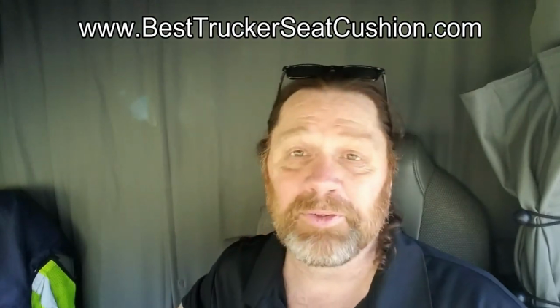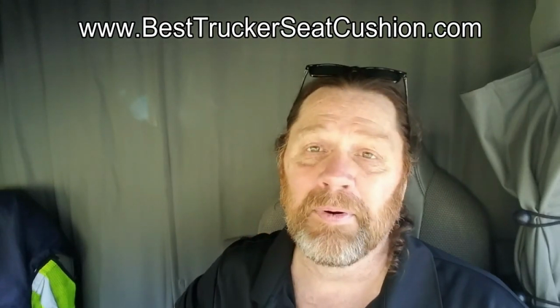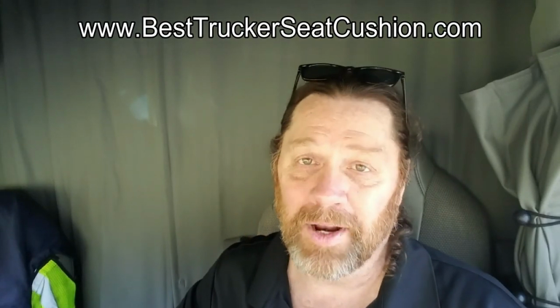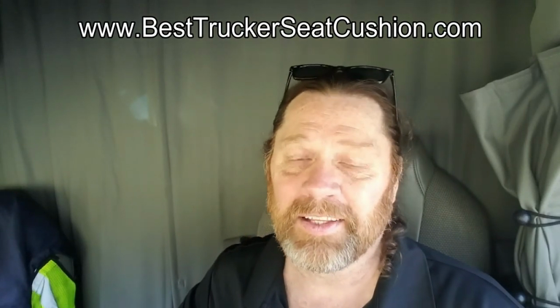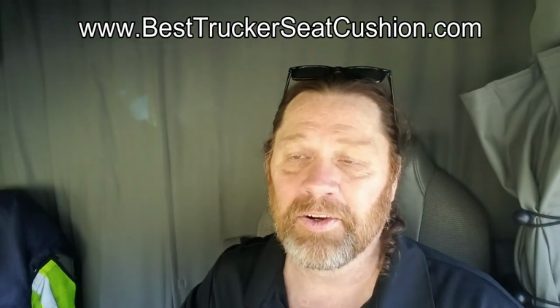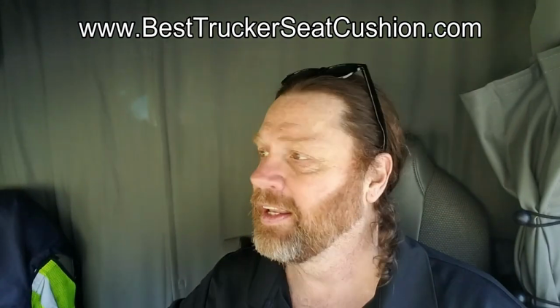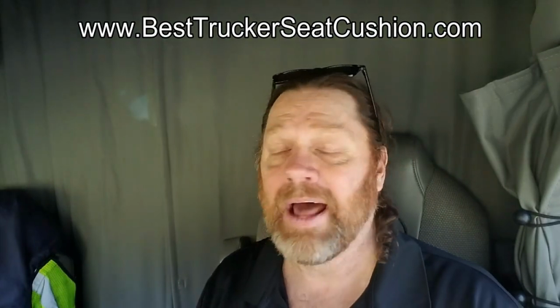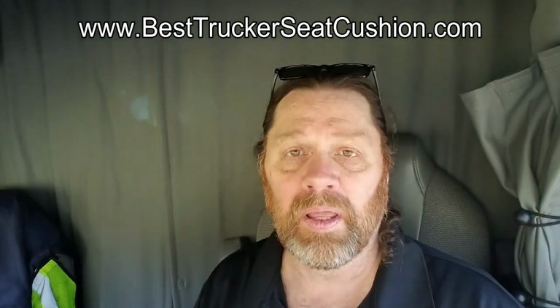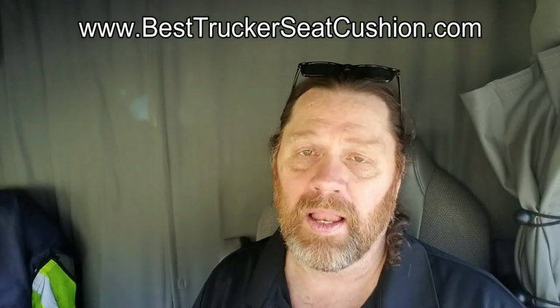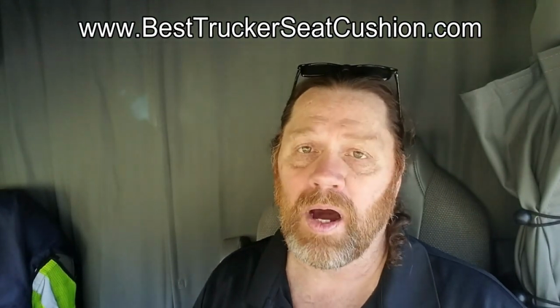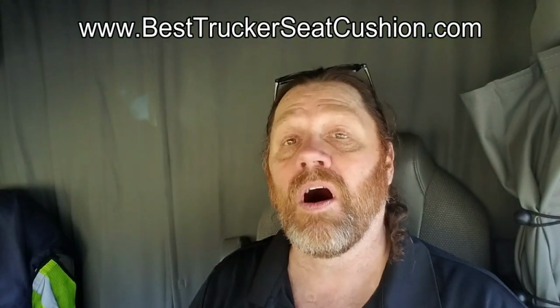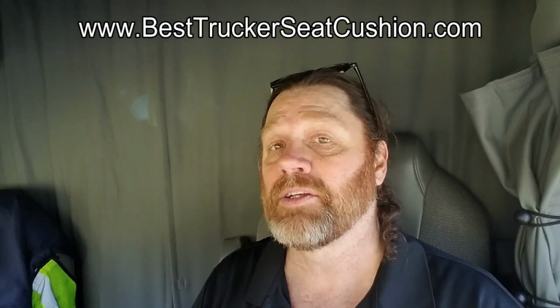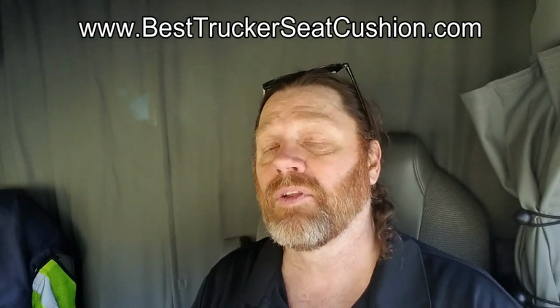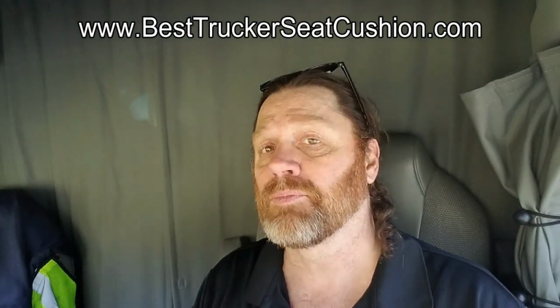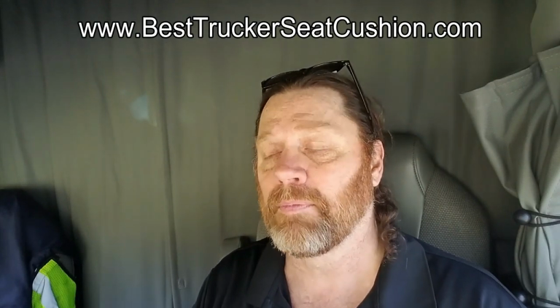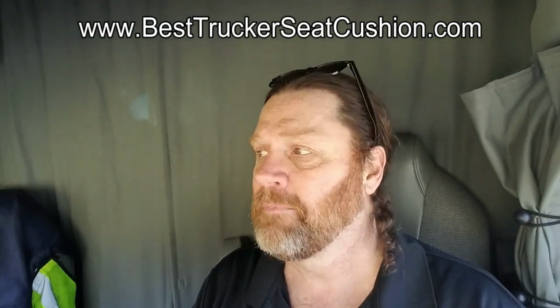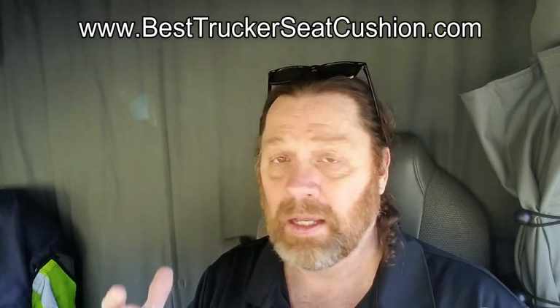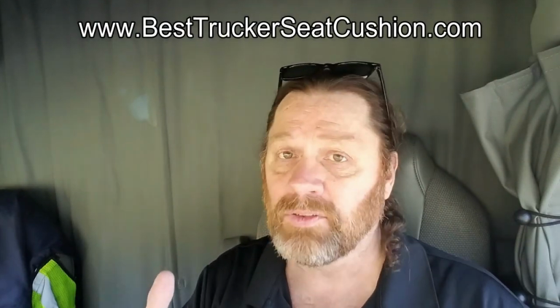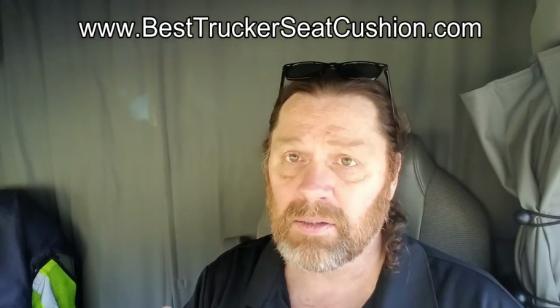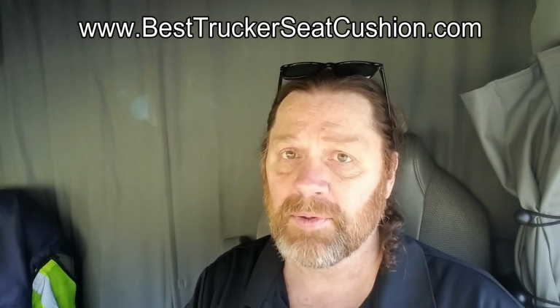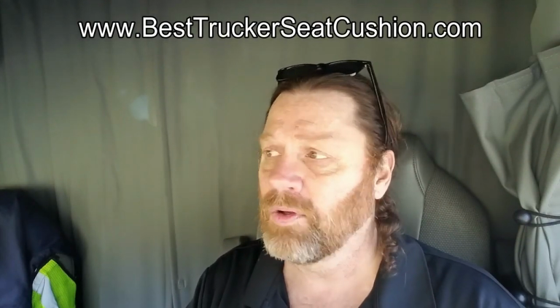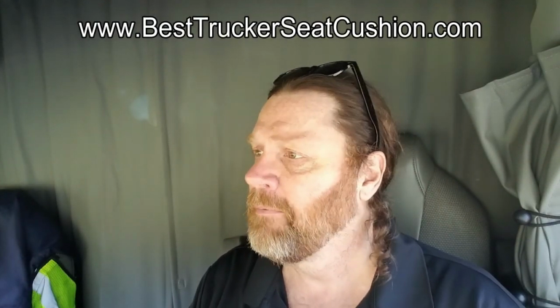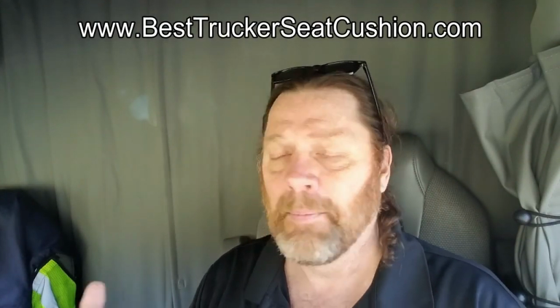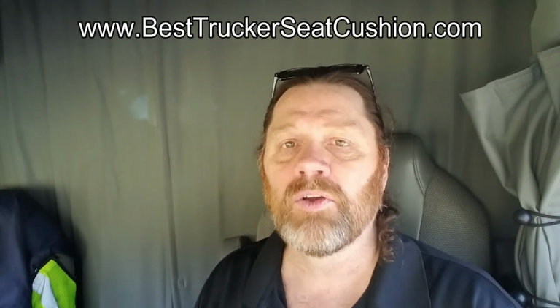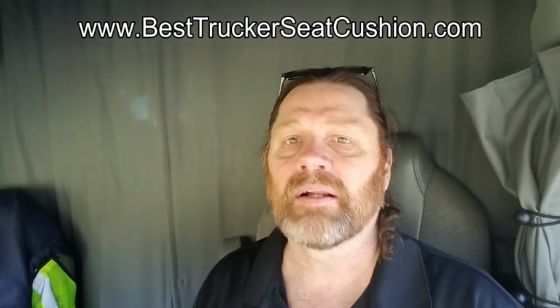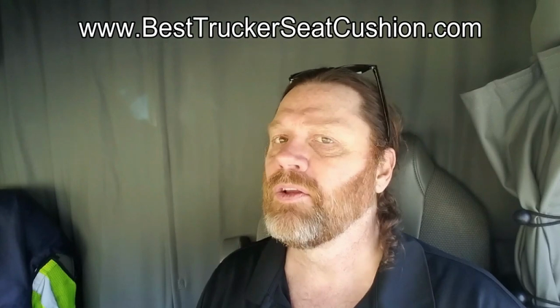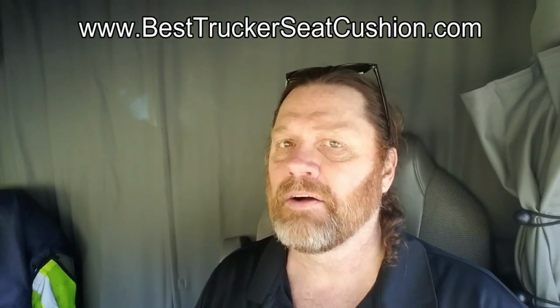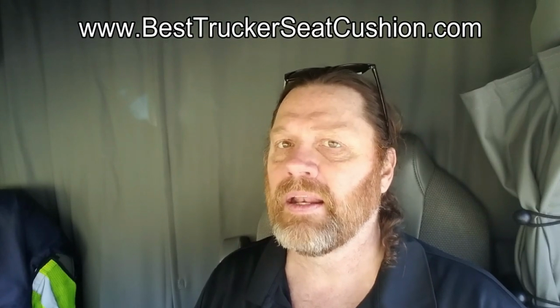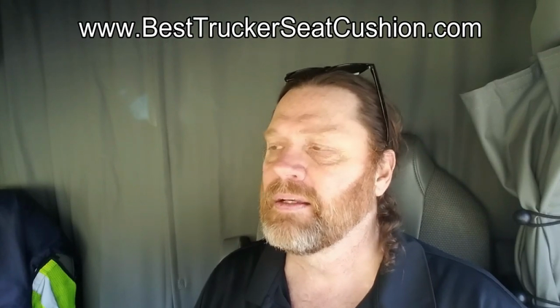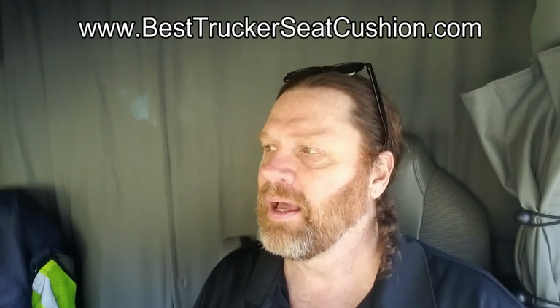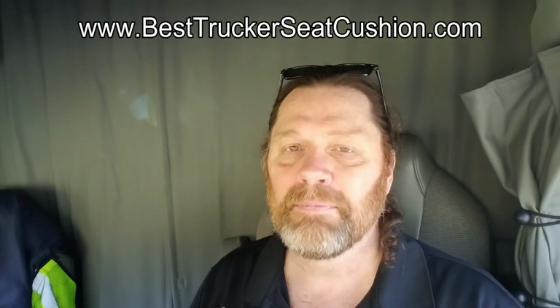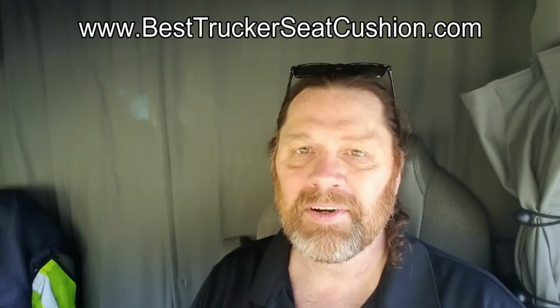YouTube and Red Viking Trucker Nation. I don't pitch a lot of products on my channel to my subscriber base — you guys are the best subscribers on YouTube. I'm going to show you a product I've been using now for nine days and I'm a believer now.